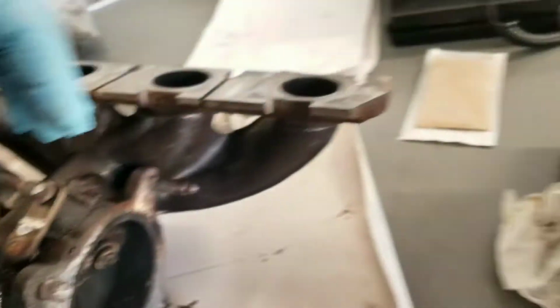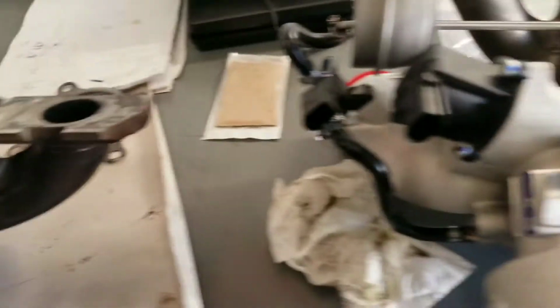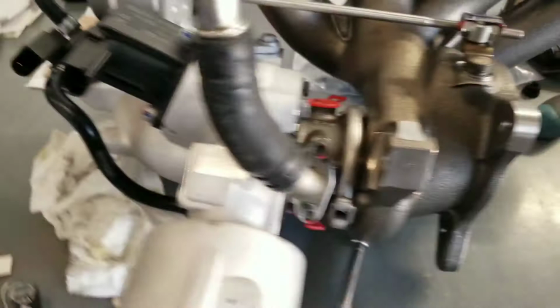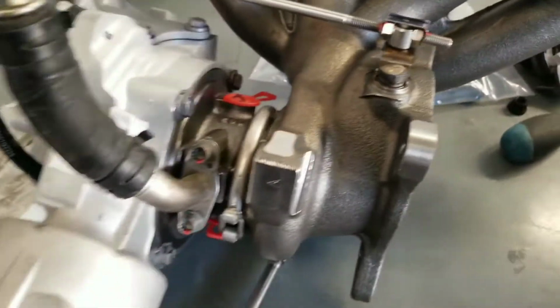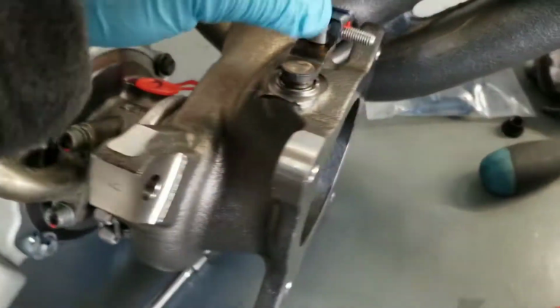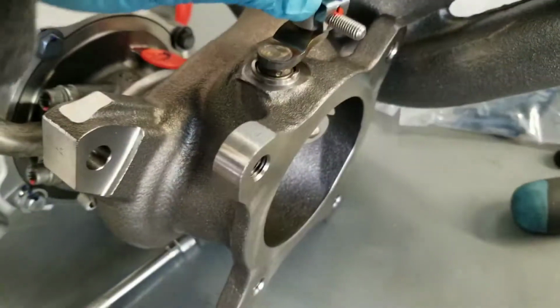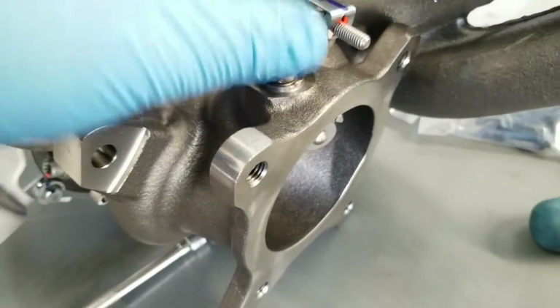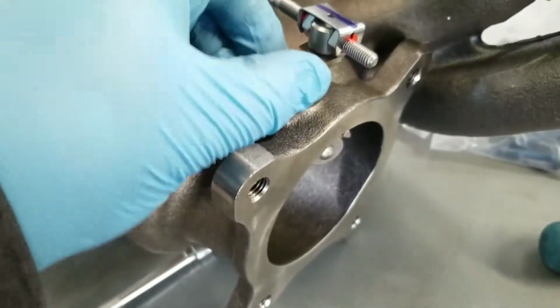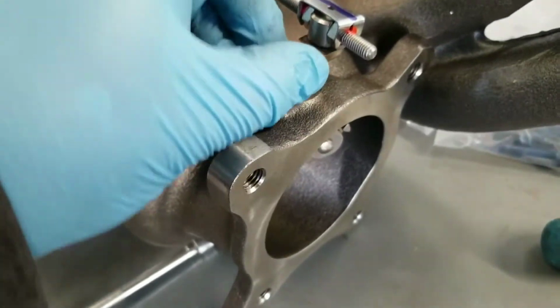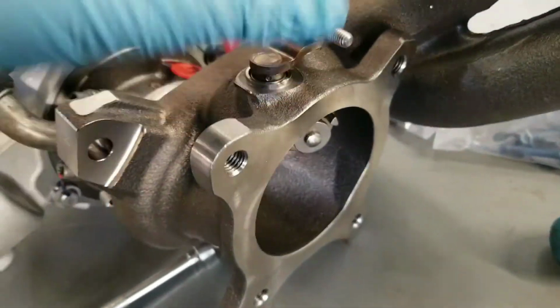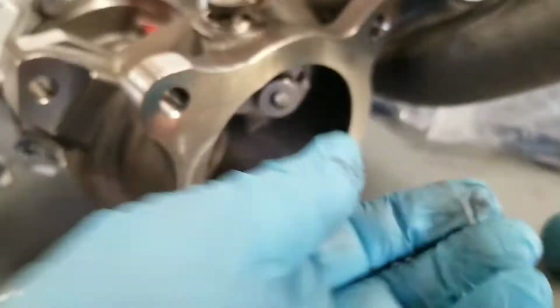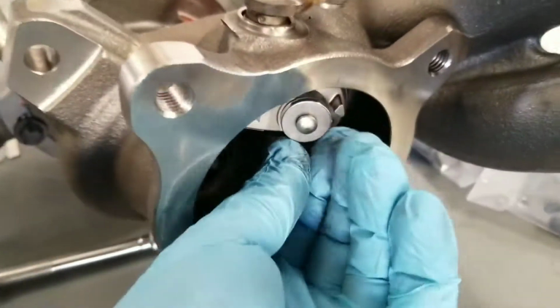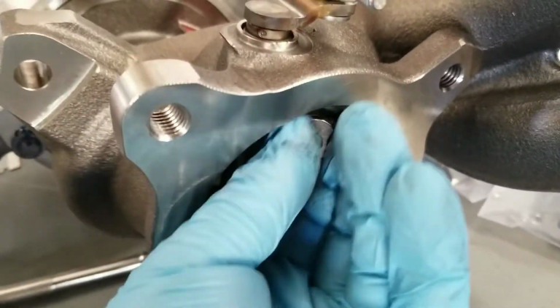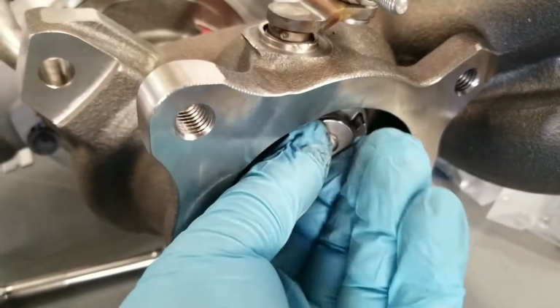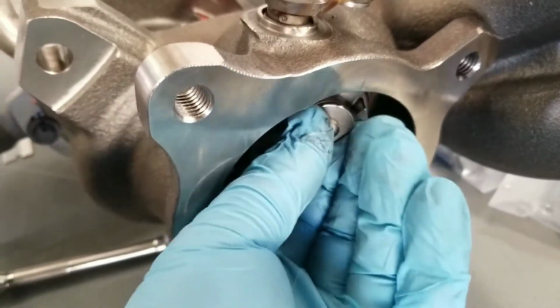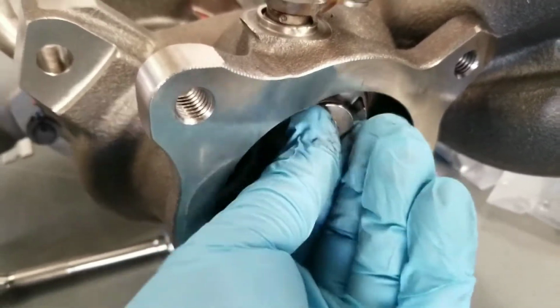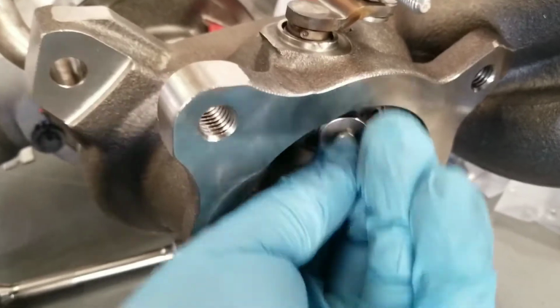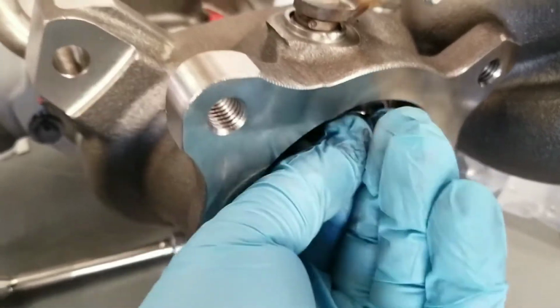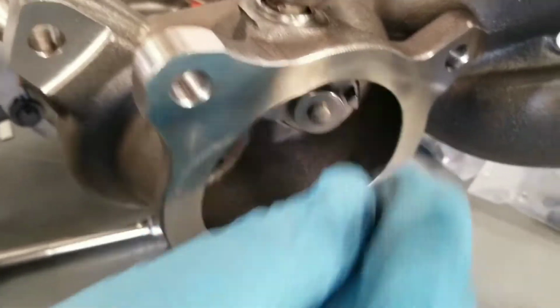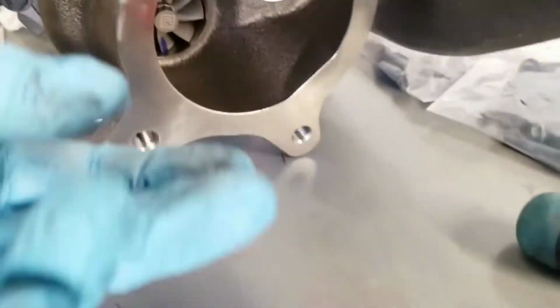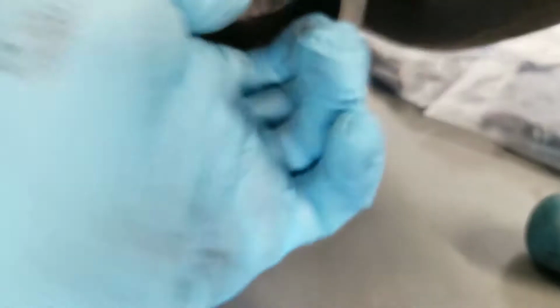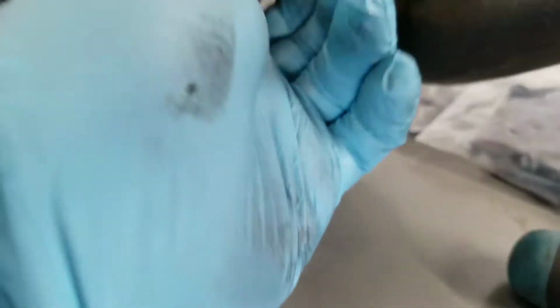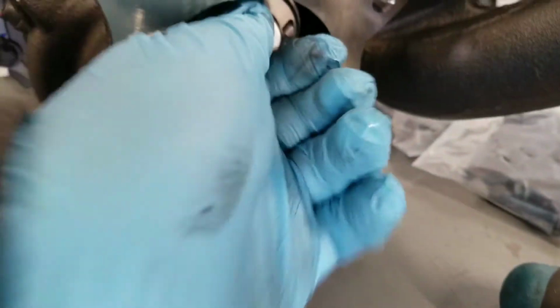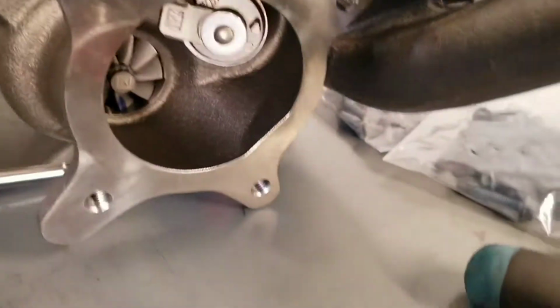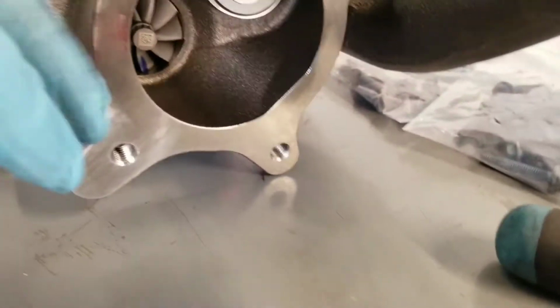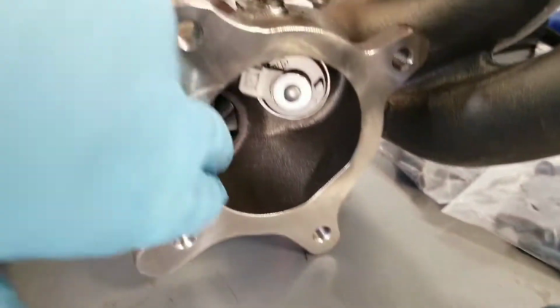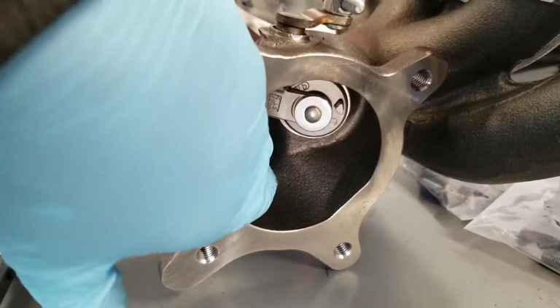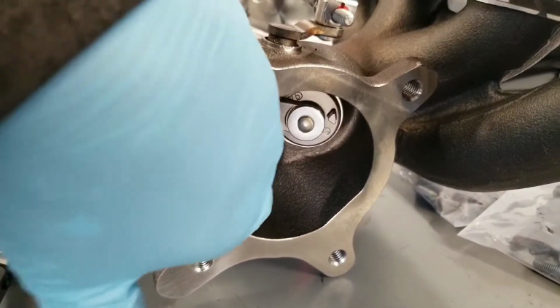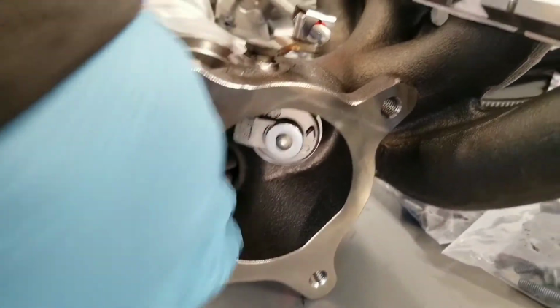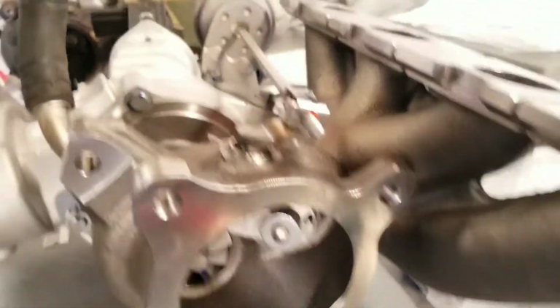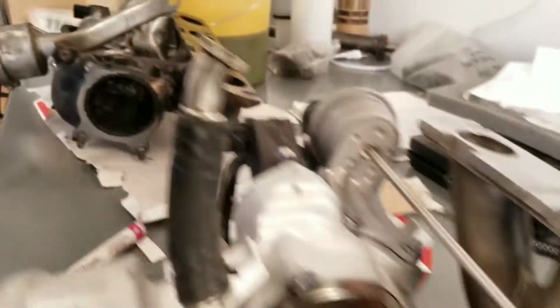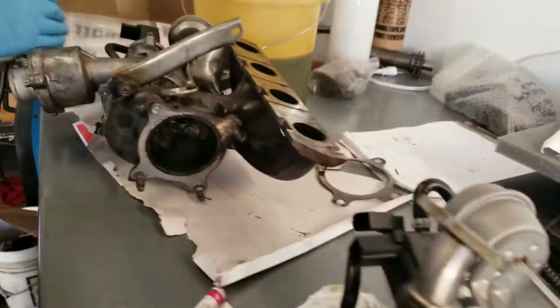Moving down to the new turbo — zero play, zero wastegate wobble, no issues. Everything's good here, no play on the turbine.